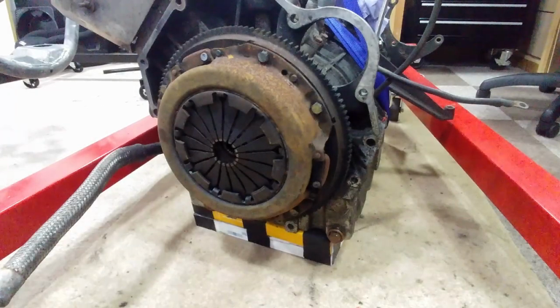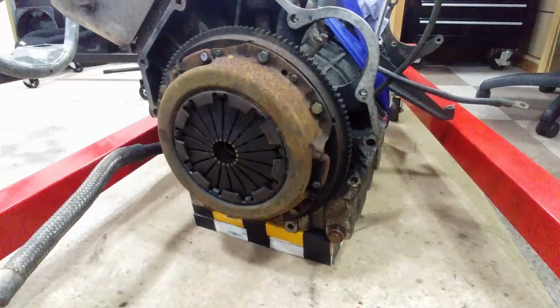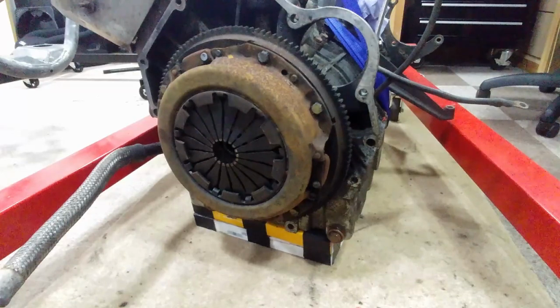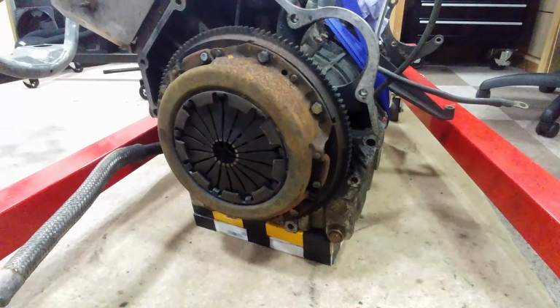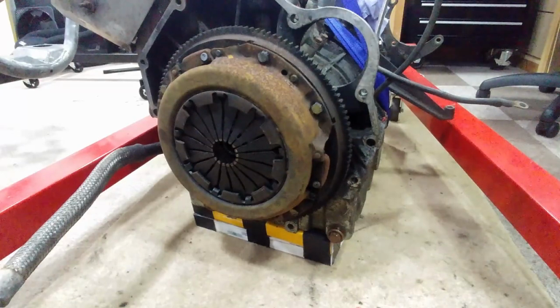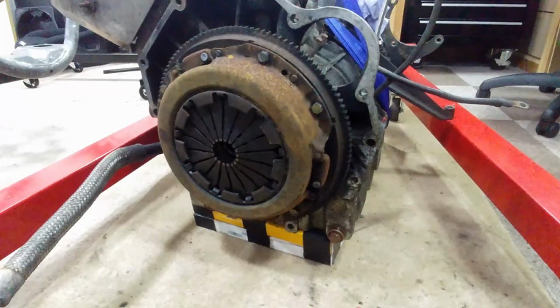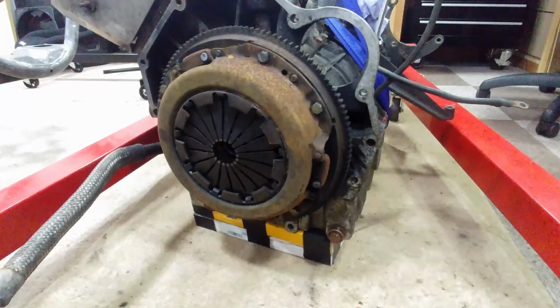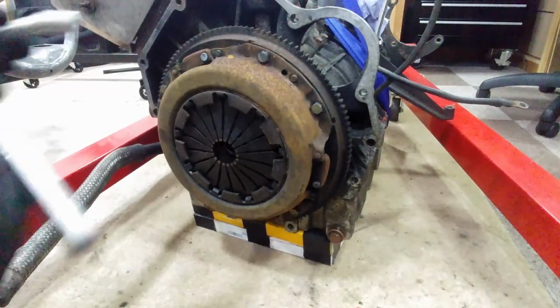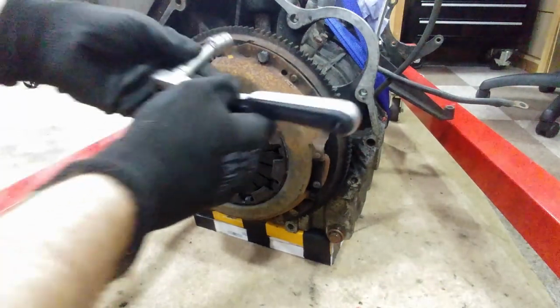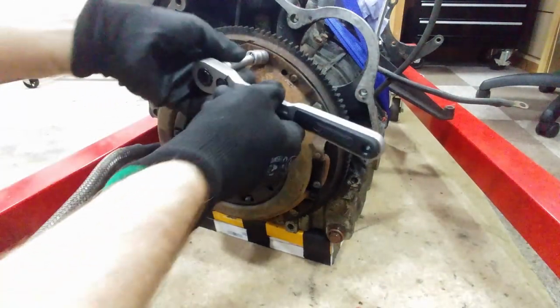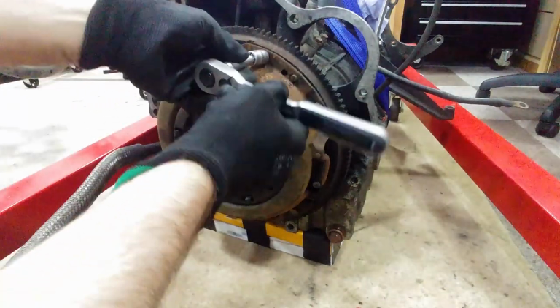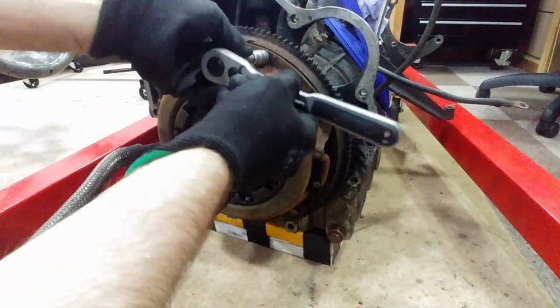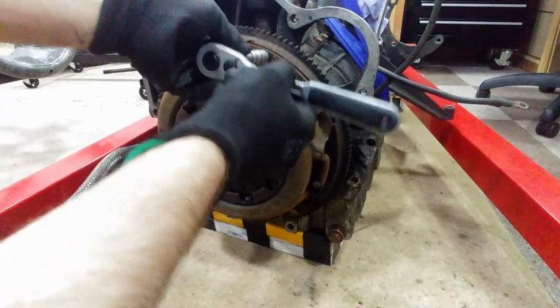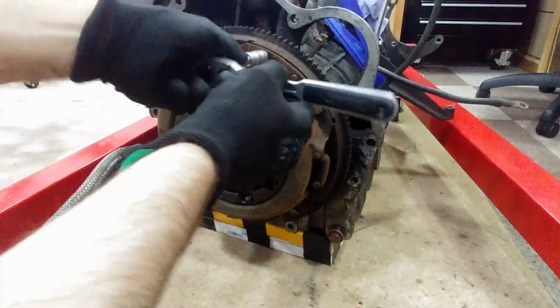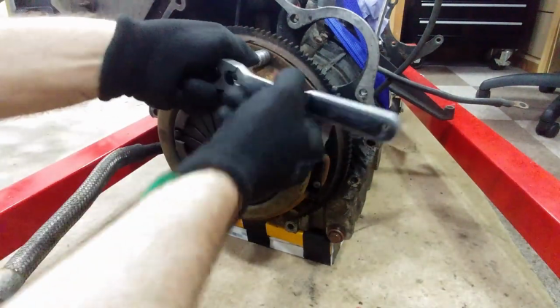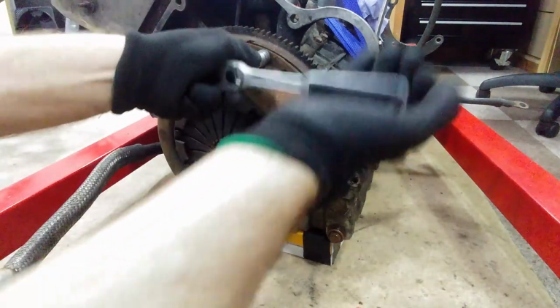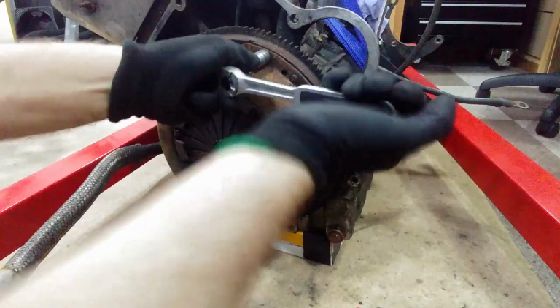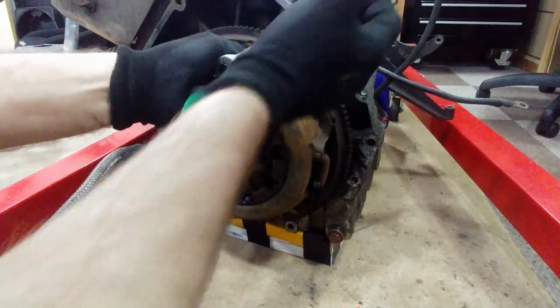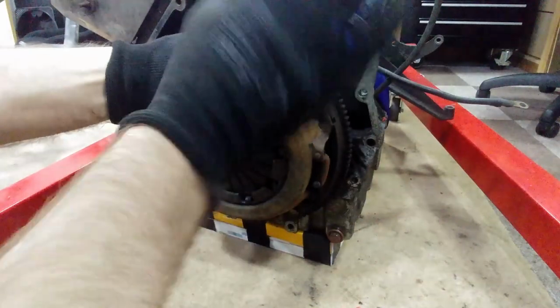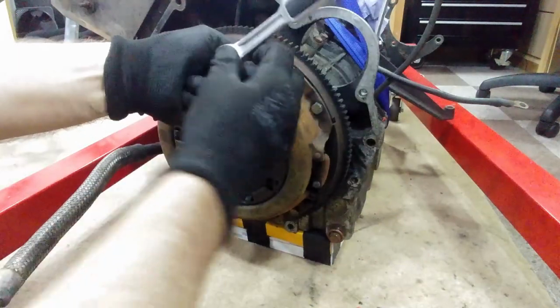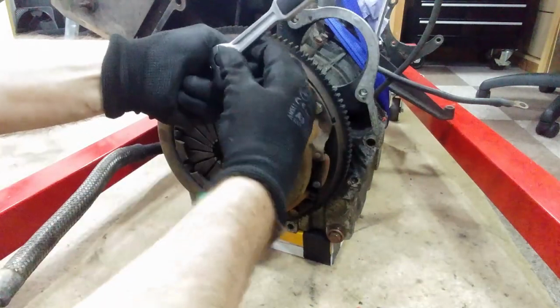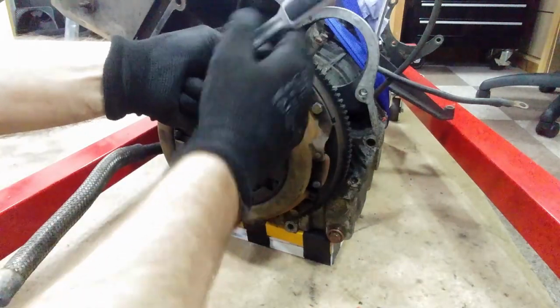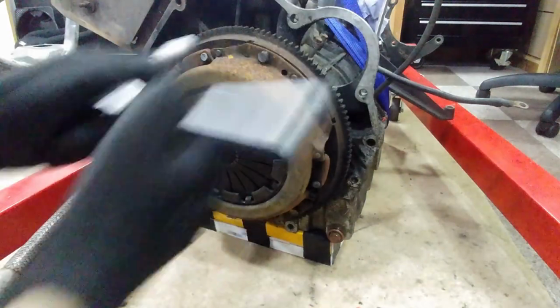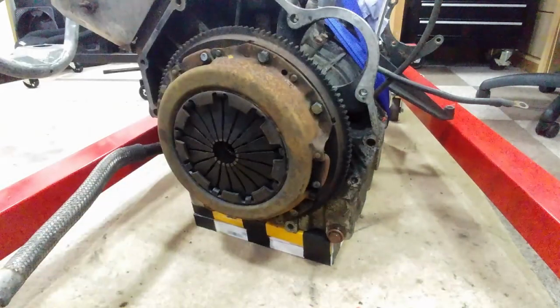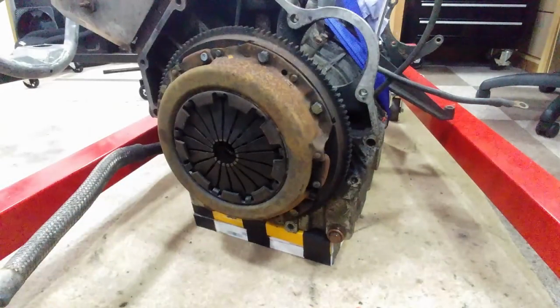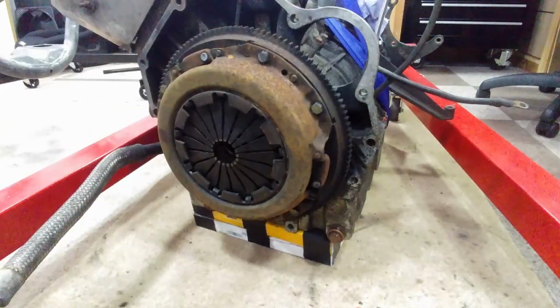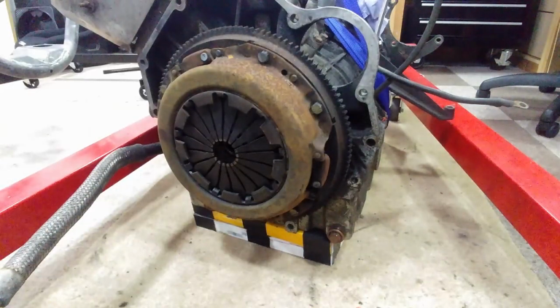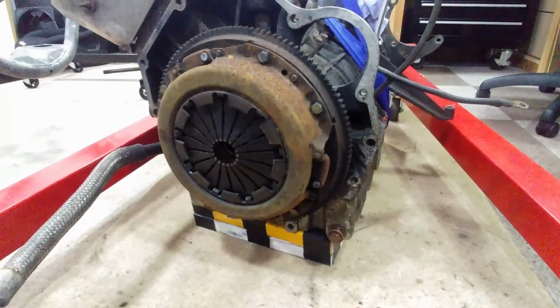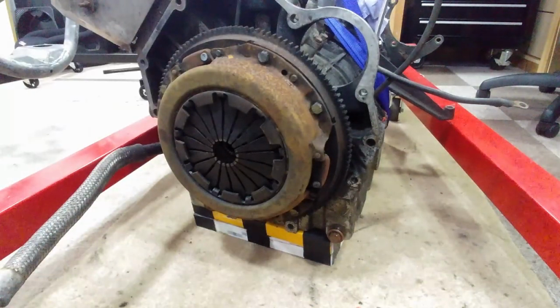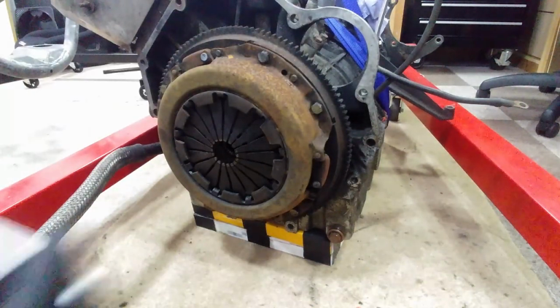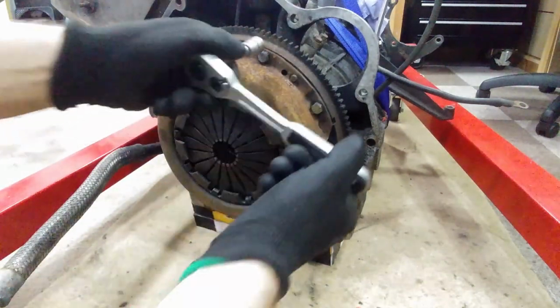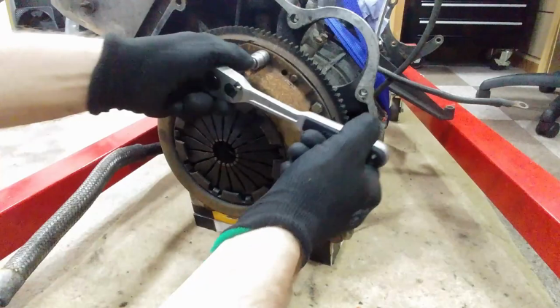The clutch plate is held on by six bolts so they need to come off first. Whoops — remember: lefty loosey, righty tighty.